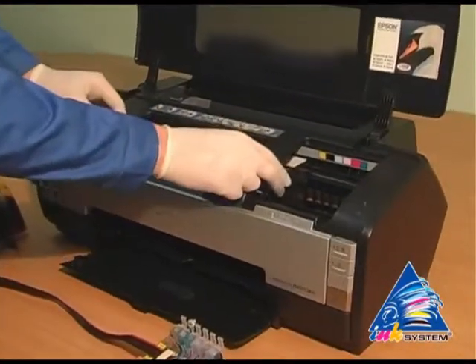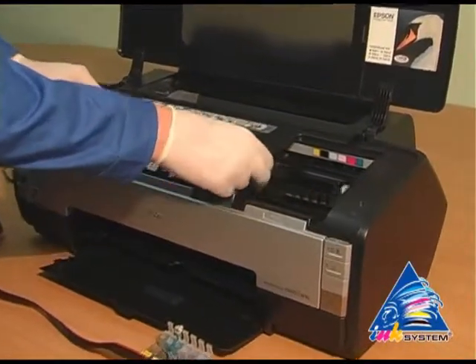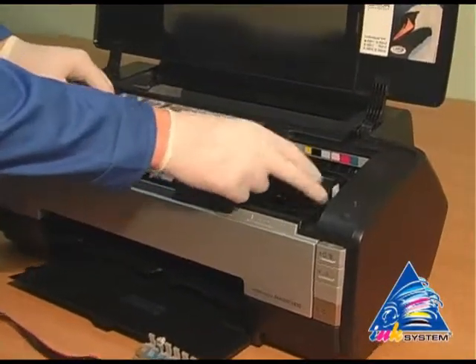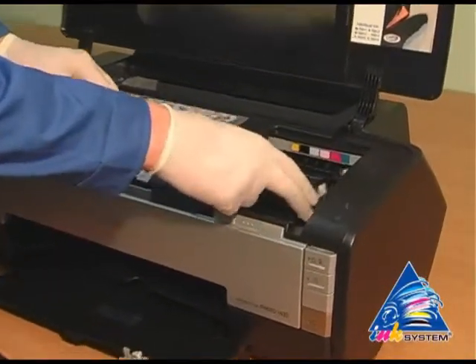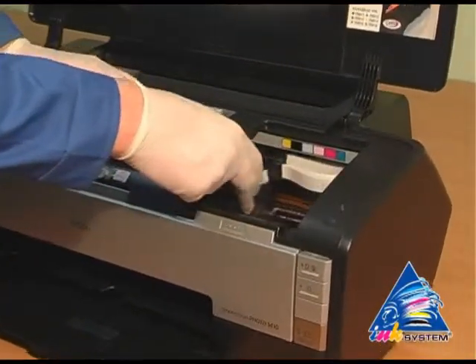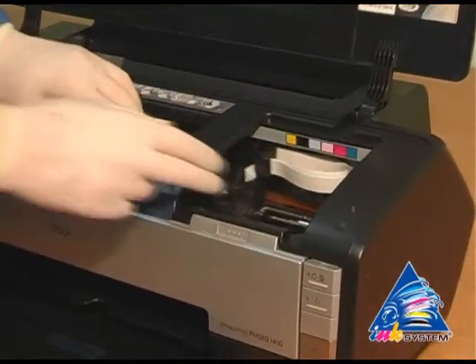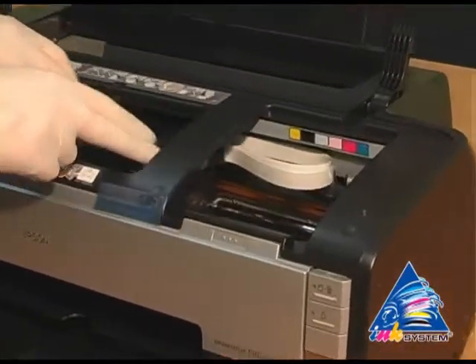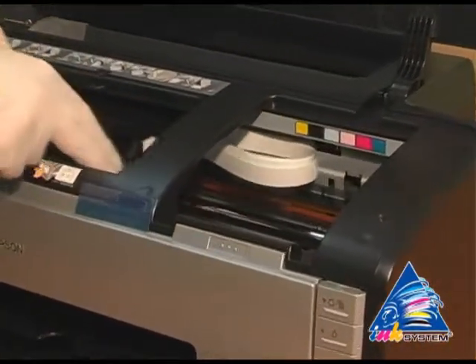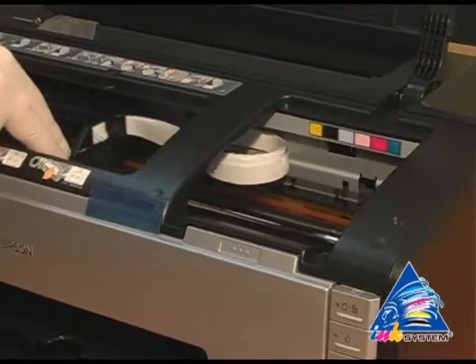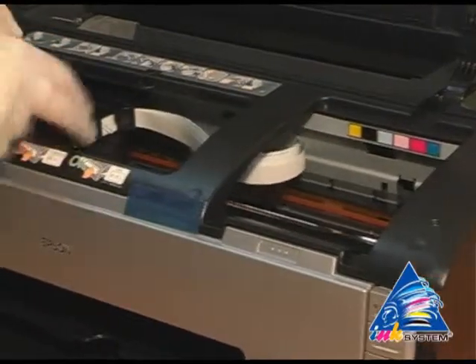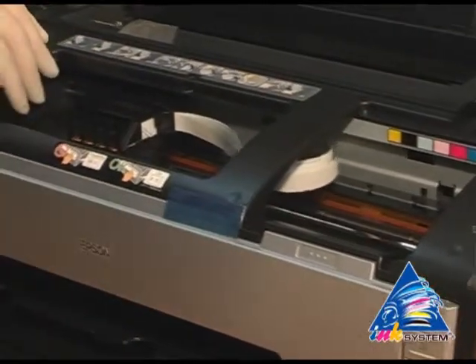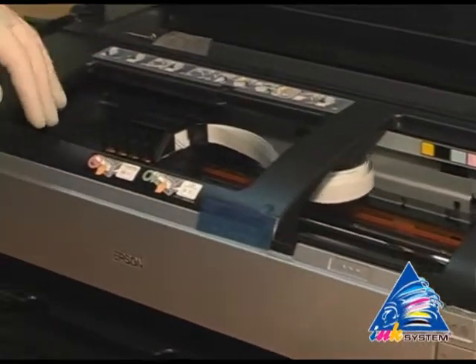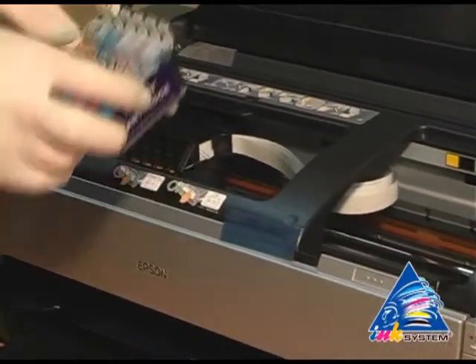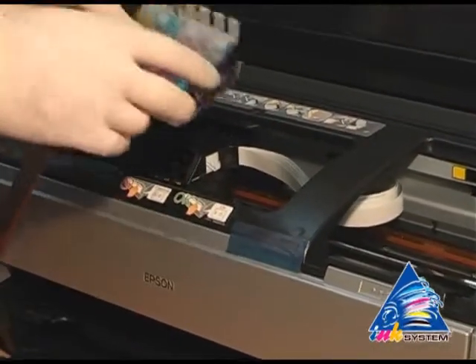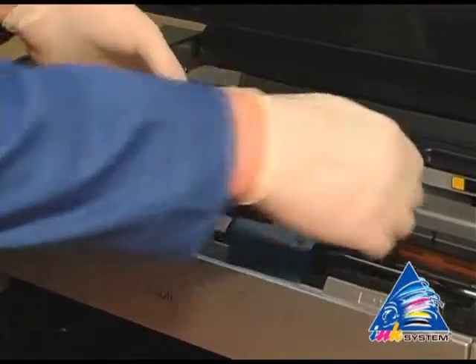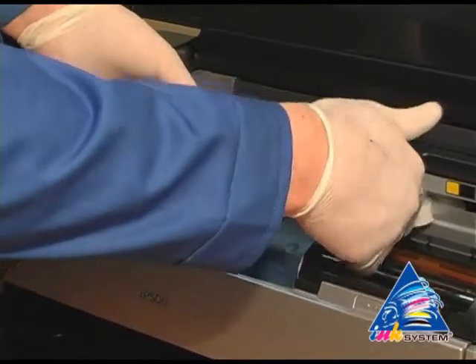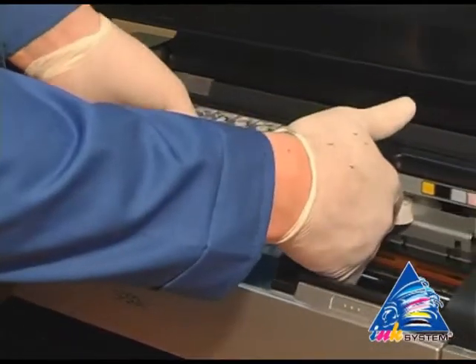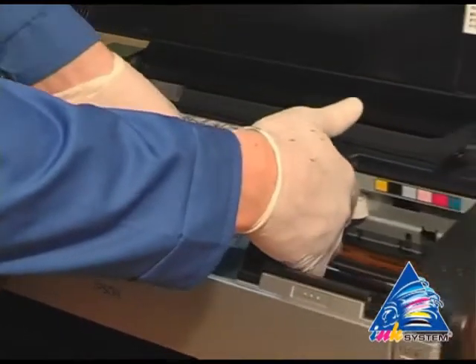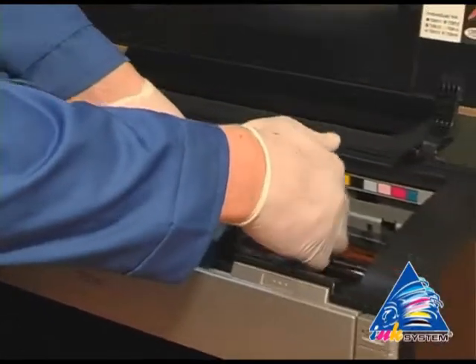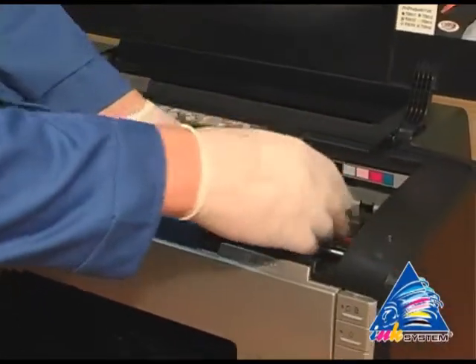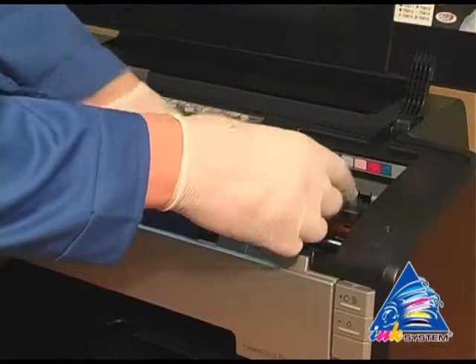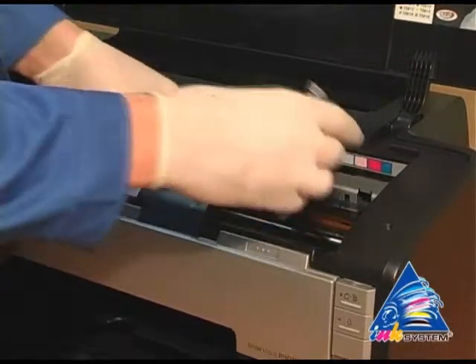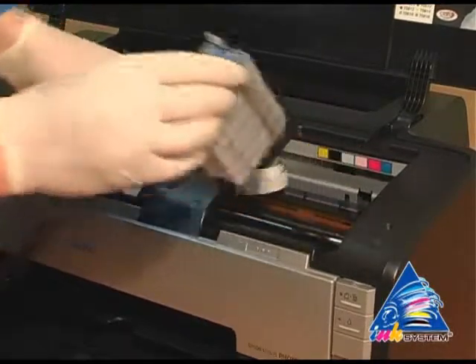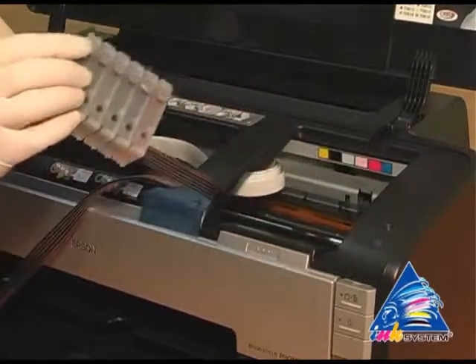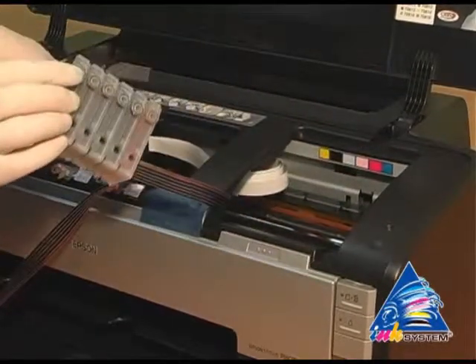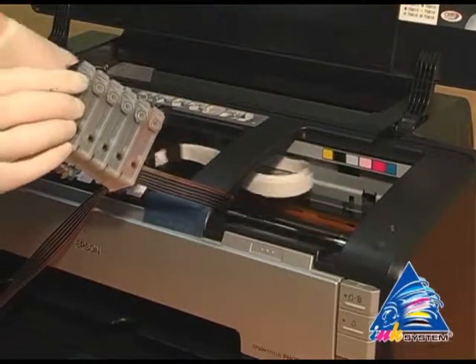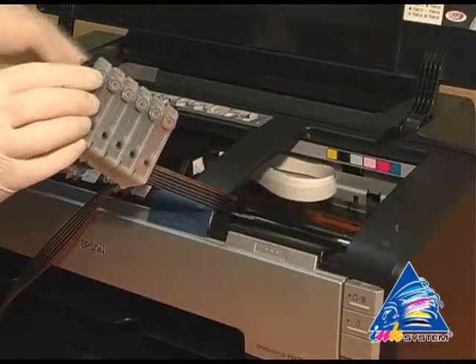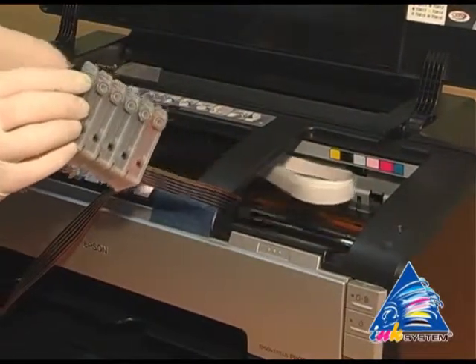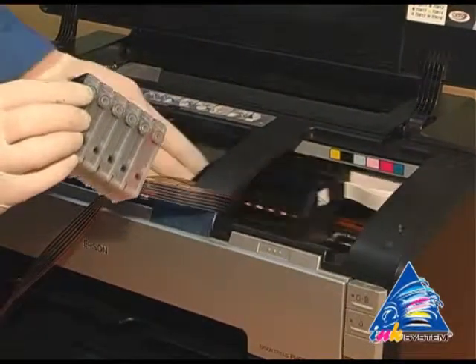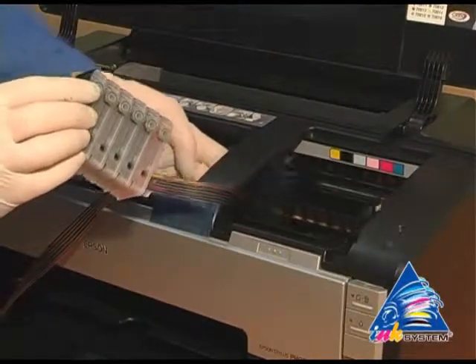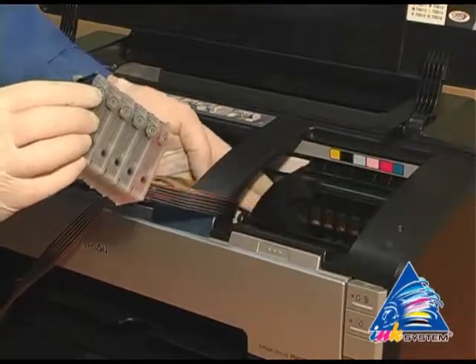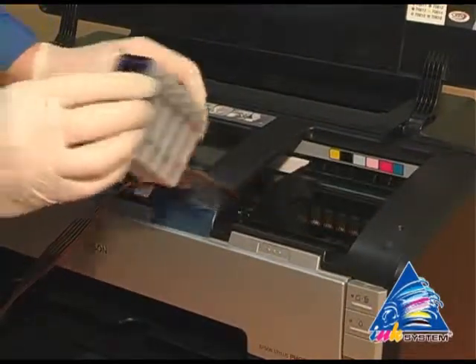Move the carriage to the extreme left position. Put the cartridges into the printer in the way shown, then move the carriage to the starting position.